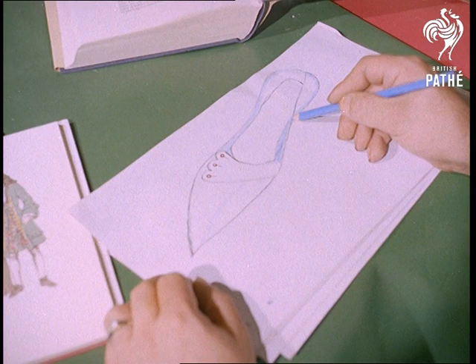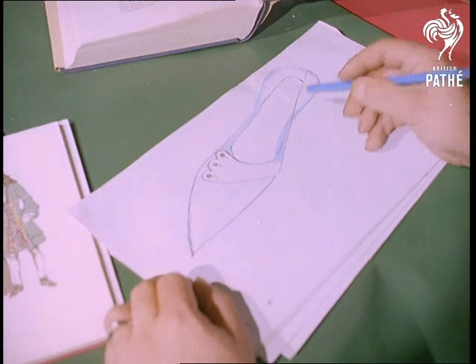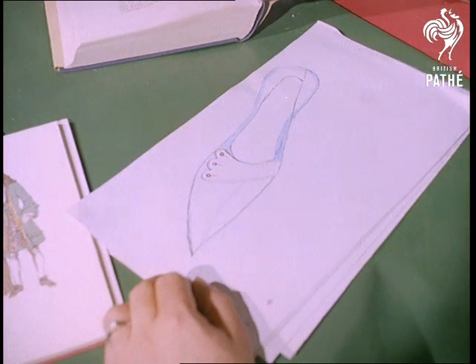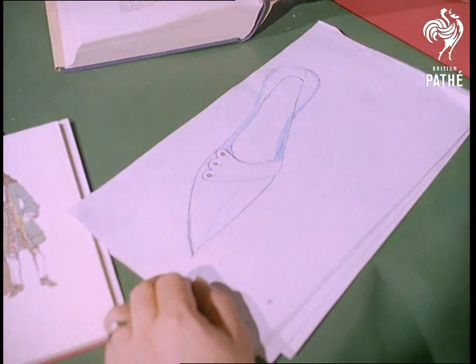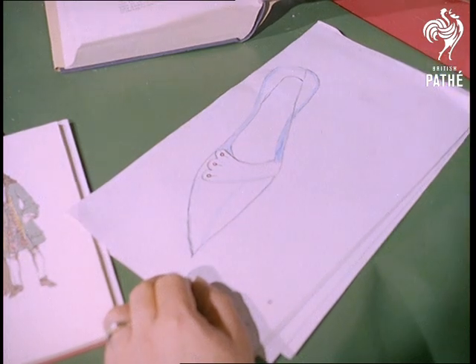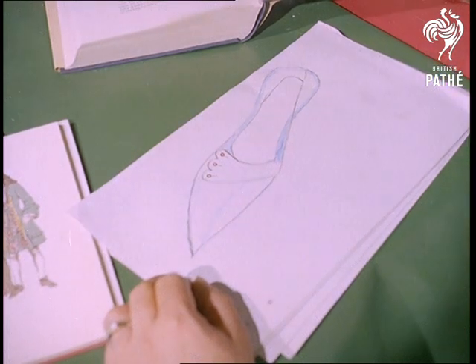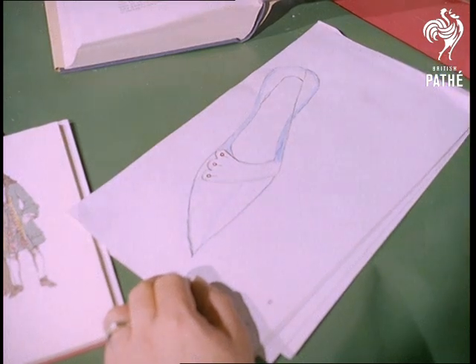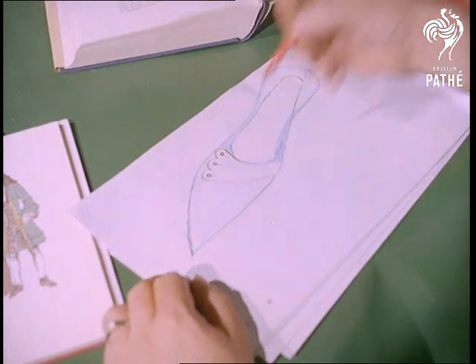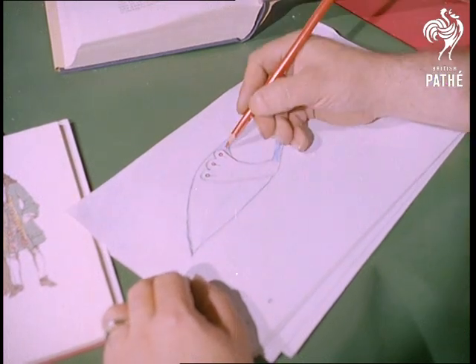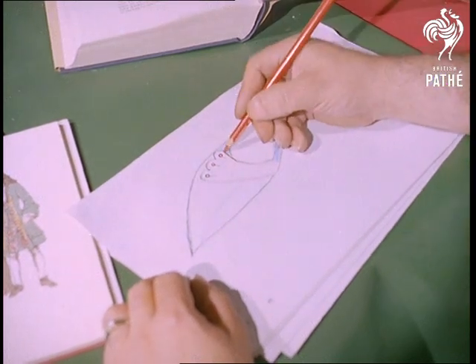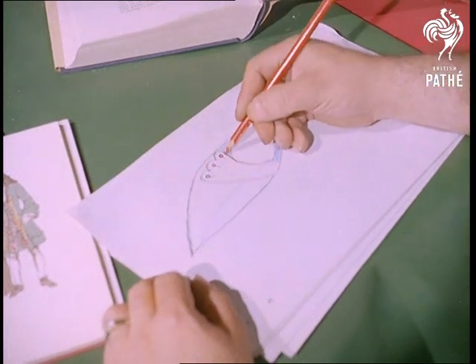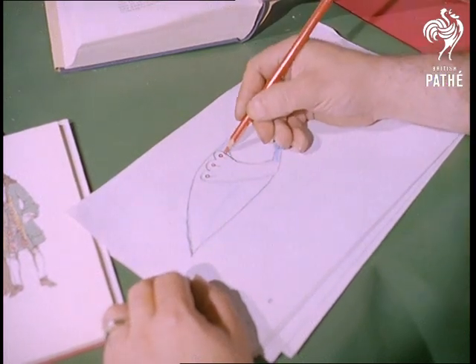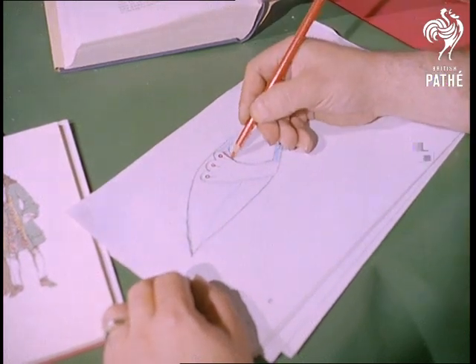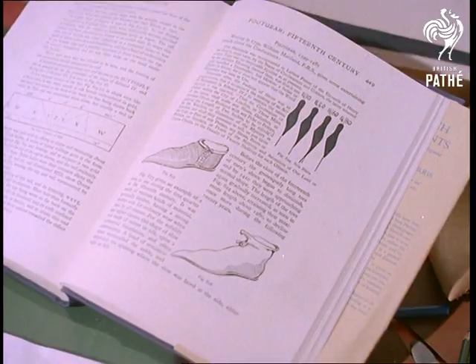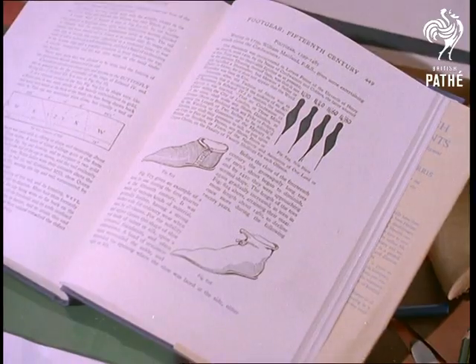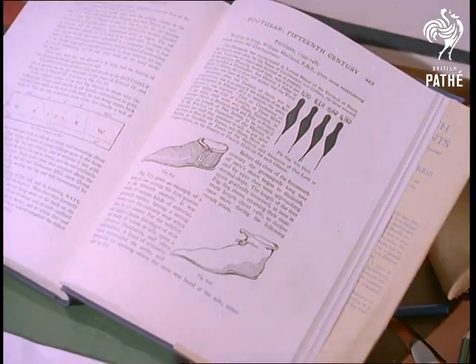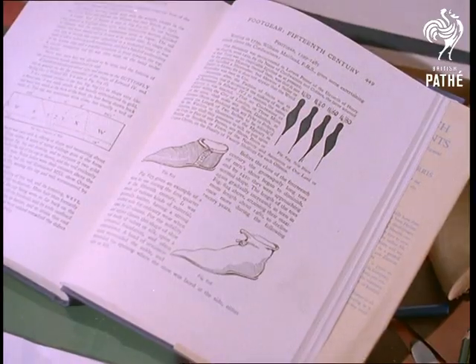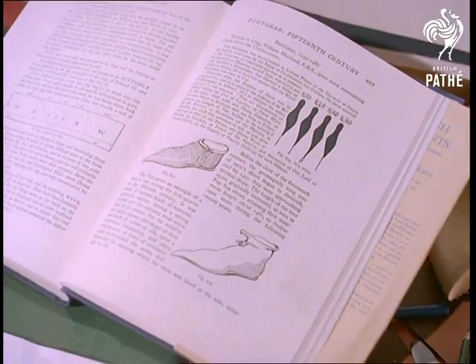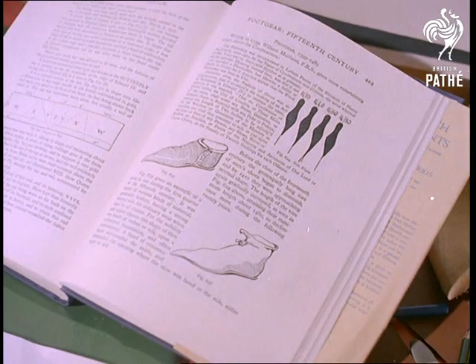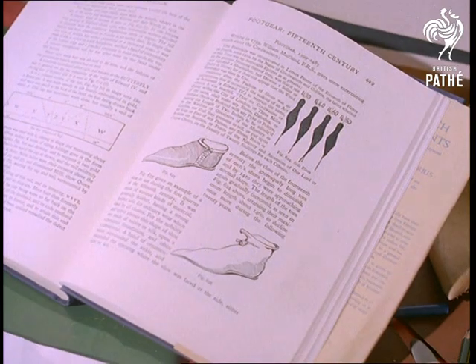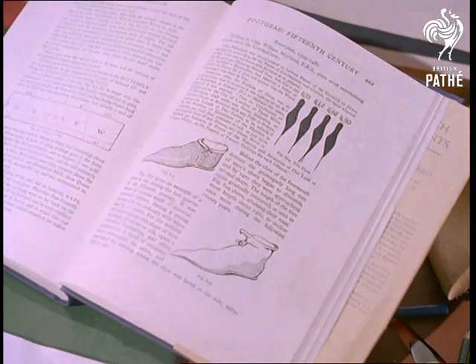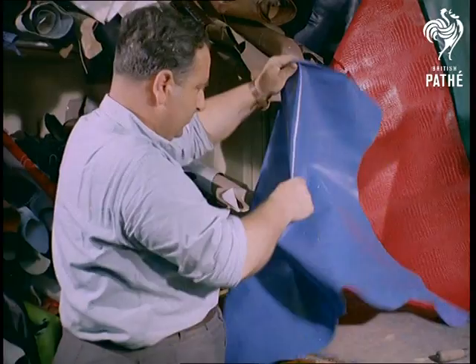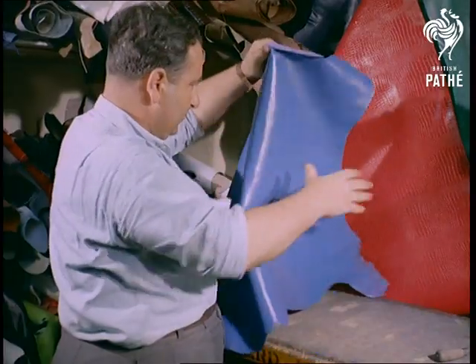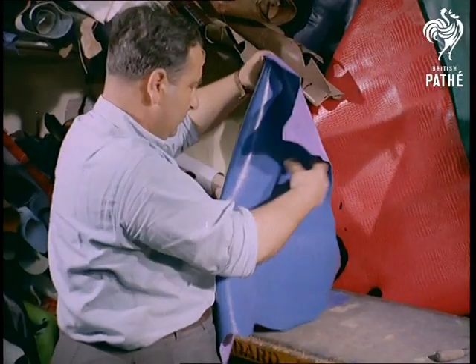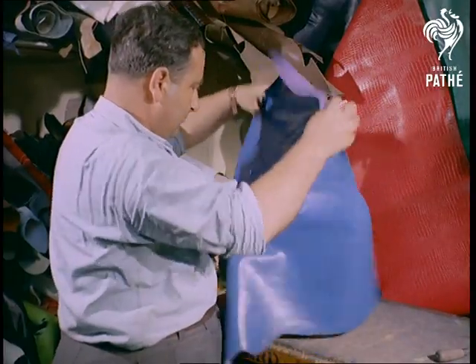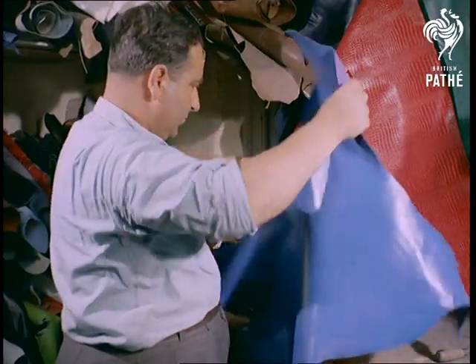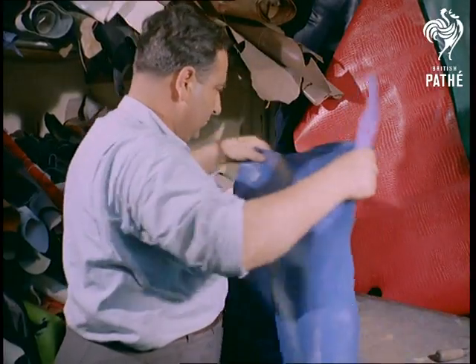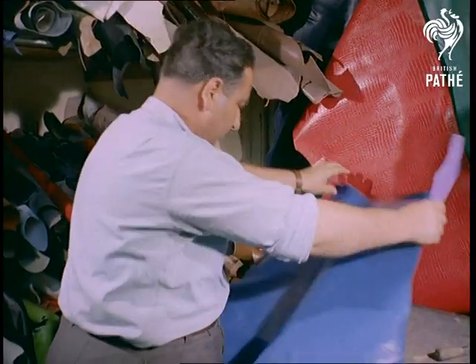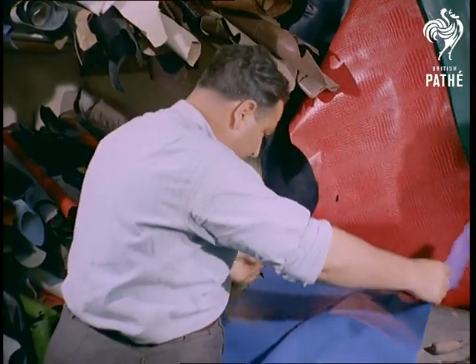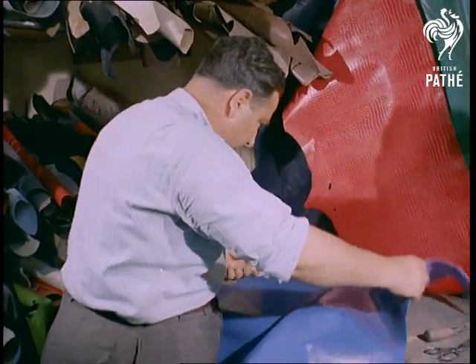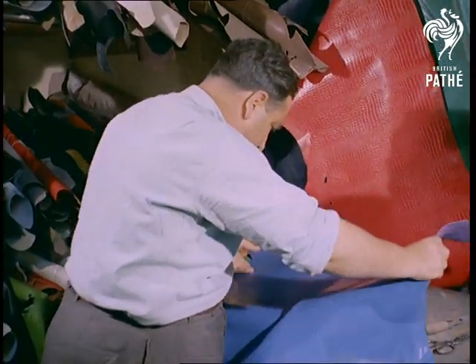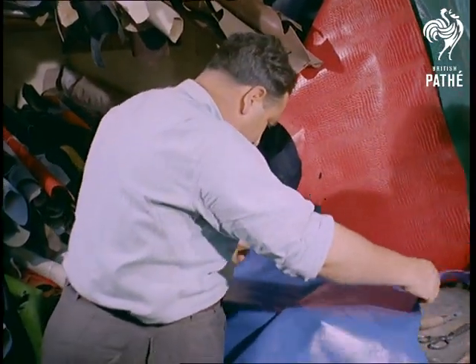The man behind the craze is Mr. Stan Bartholomew, and his shop in Battersea, London, is a mecca today for members of the beat generation. Let's watch a typical pair being made.